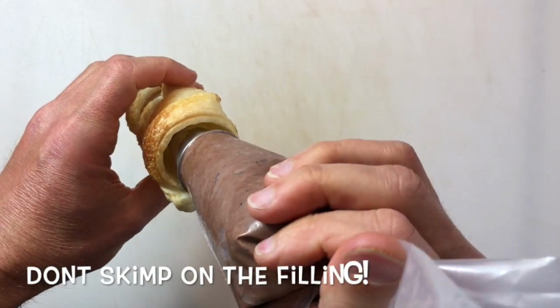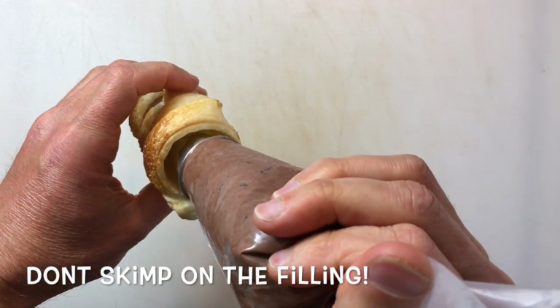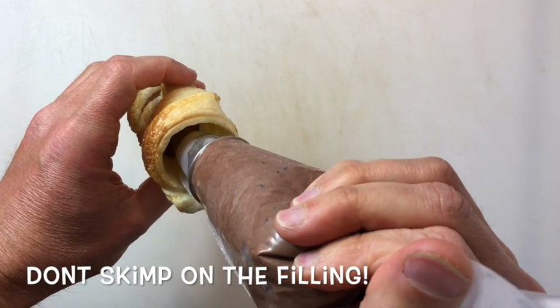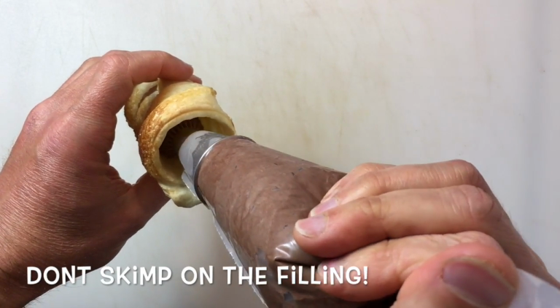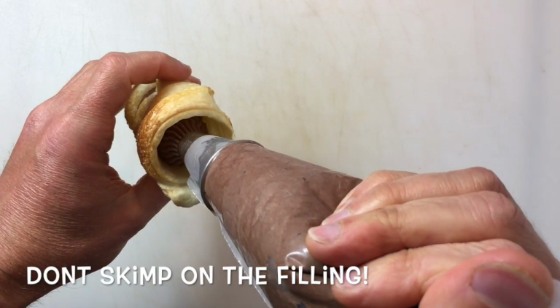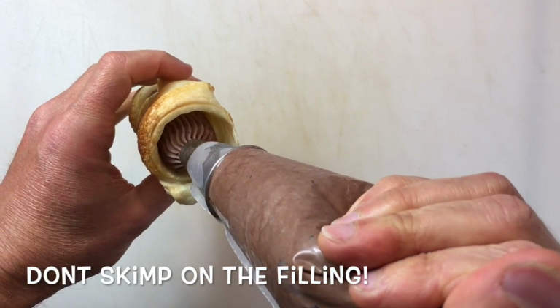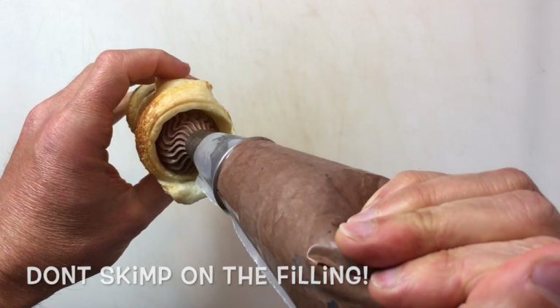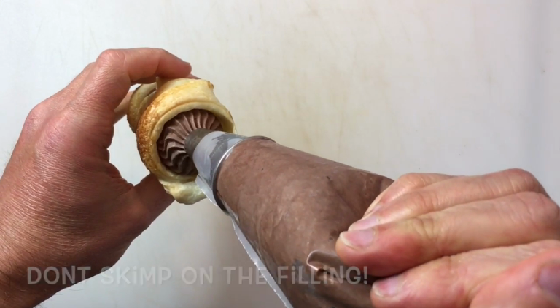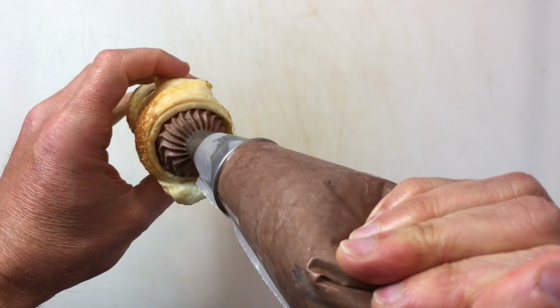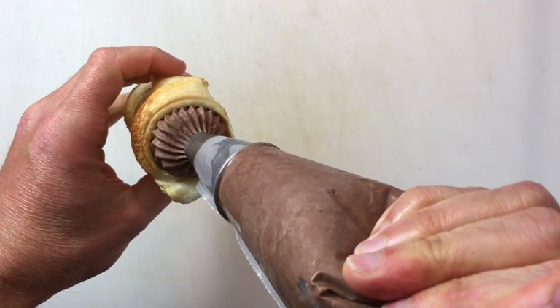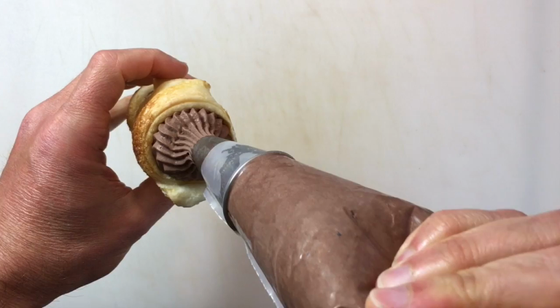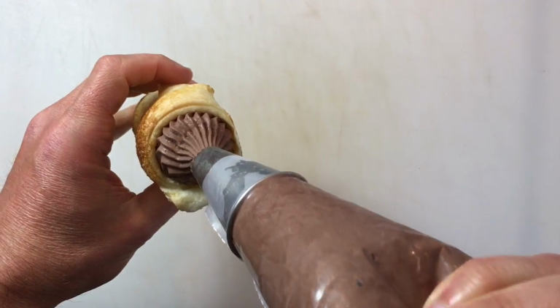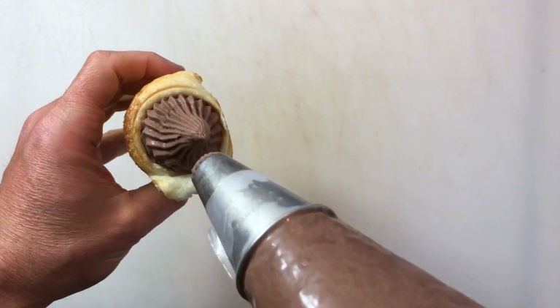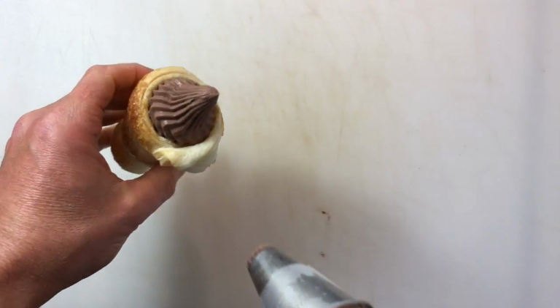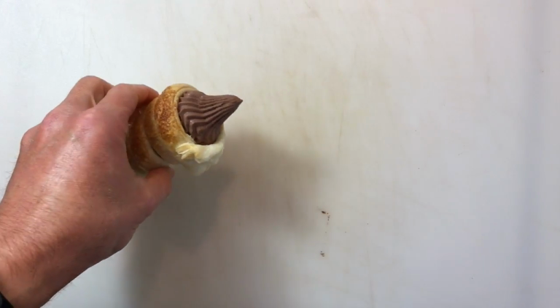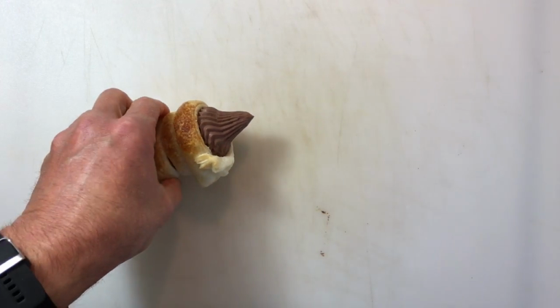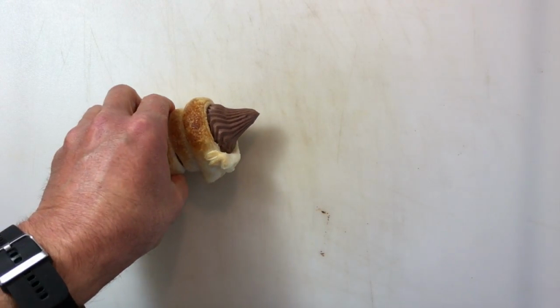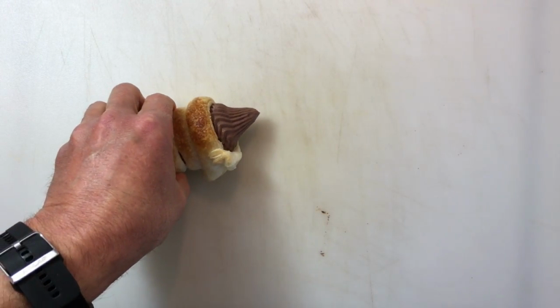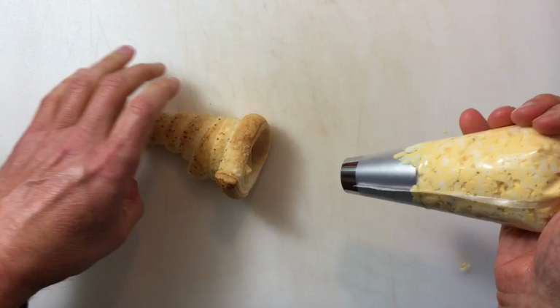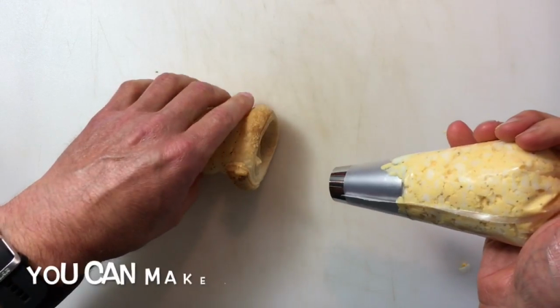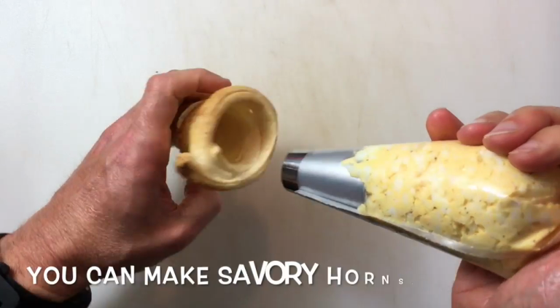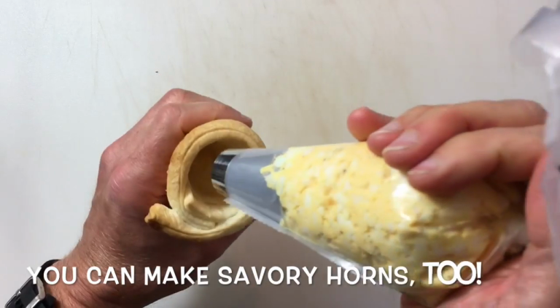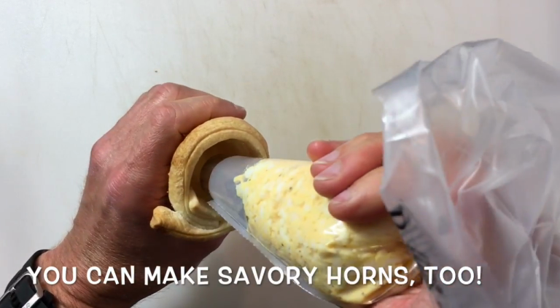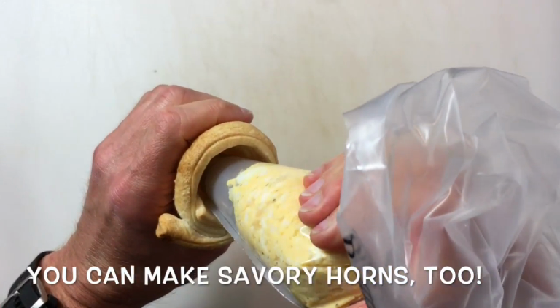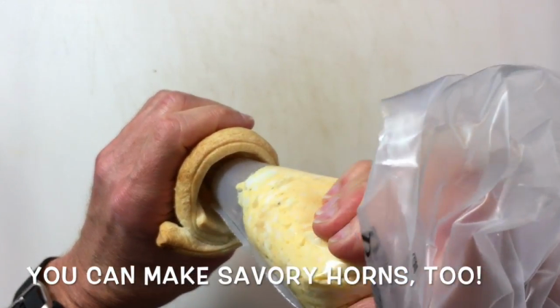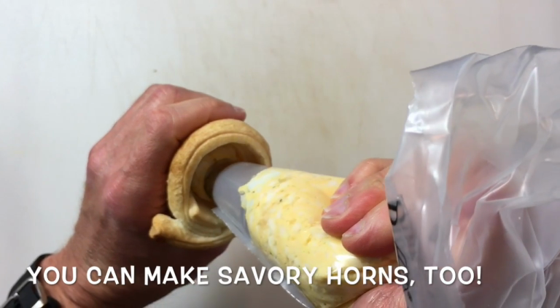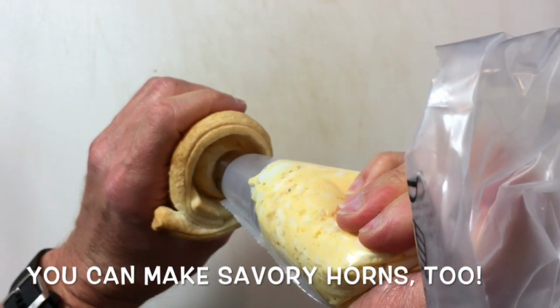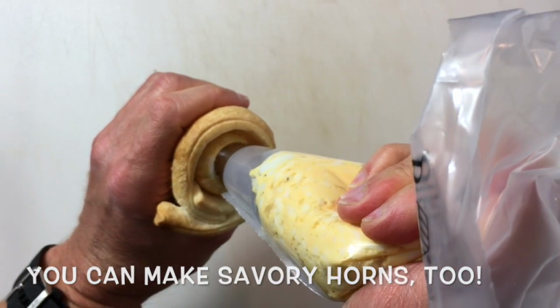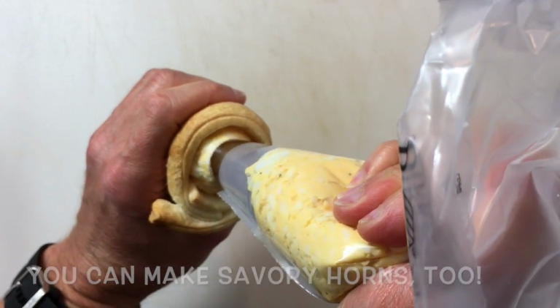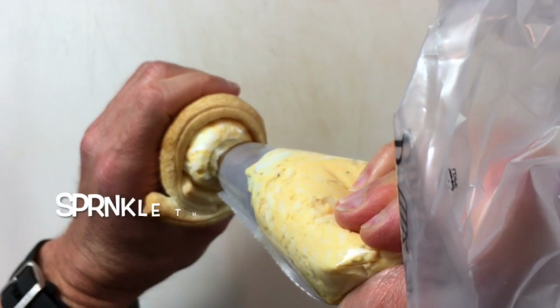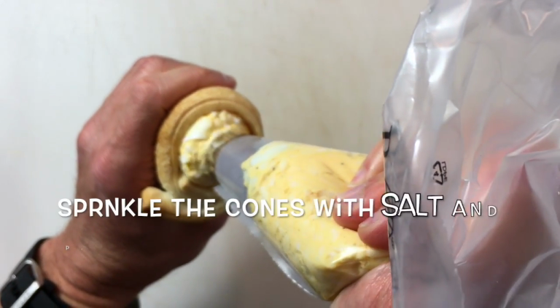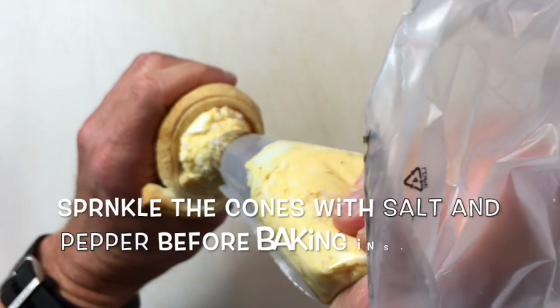I've transferred some of my chocolate cream to a piping bag with a star tip. I have one of my sweet horns and I'm just going to fill it up. For my savory cones, I have some egg salad and I've transferred it into a disposable piping bag.